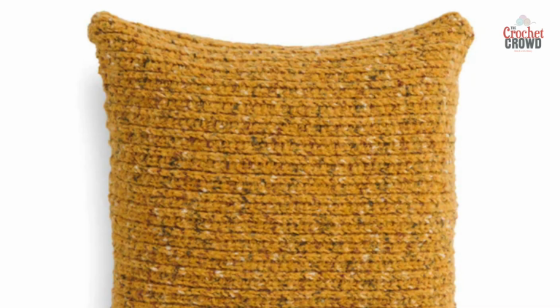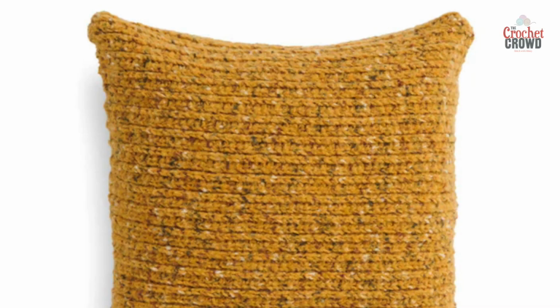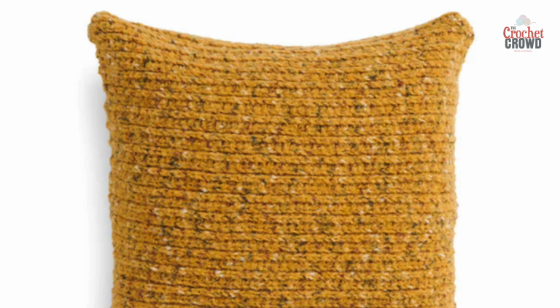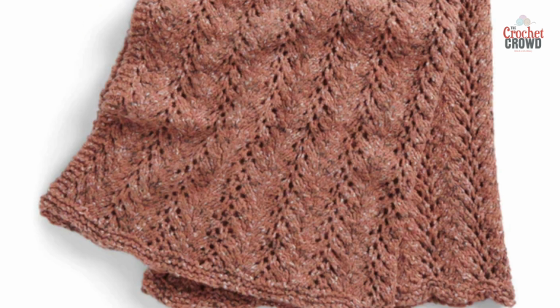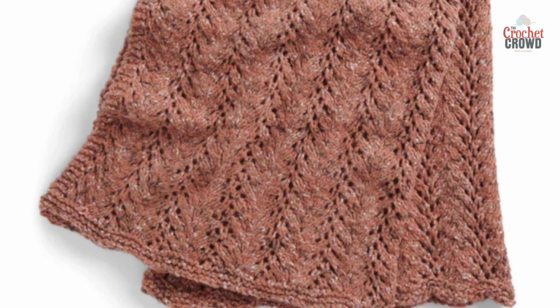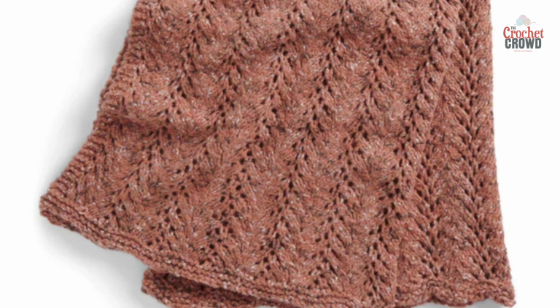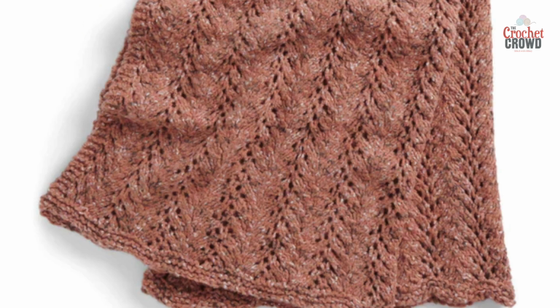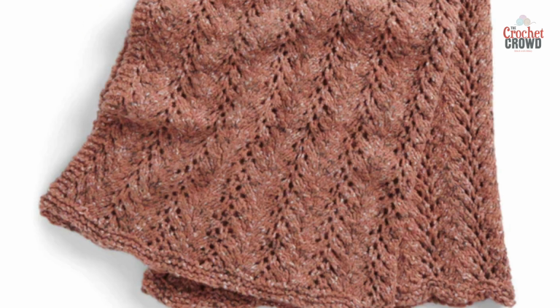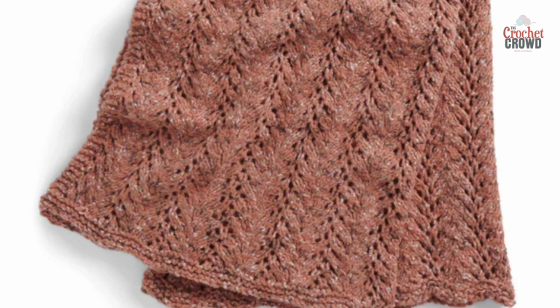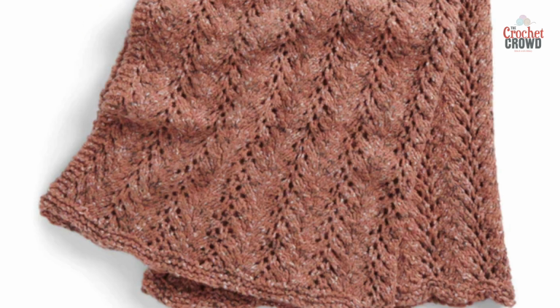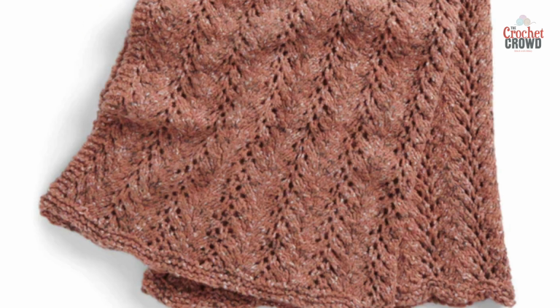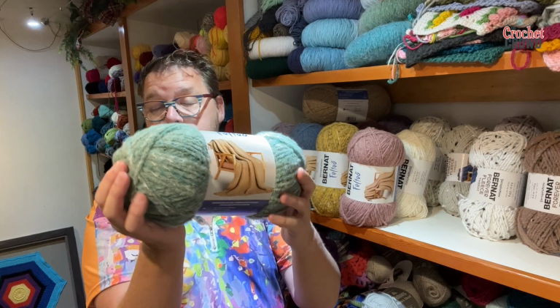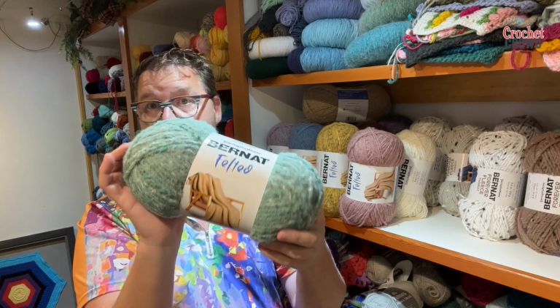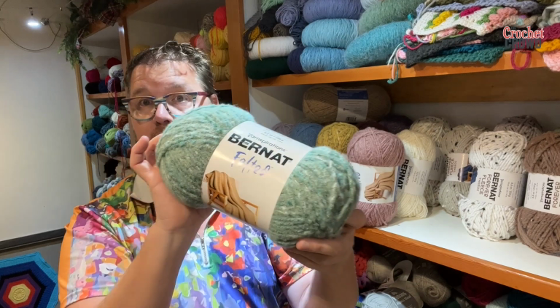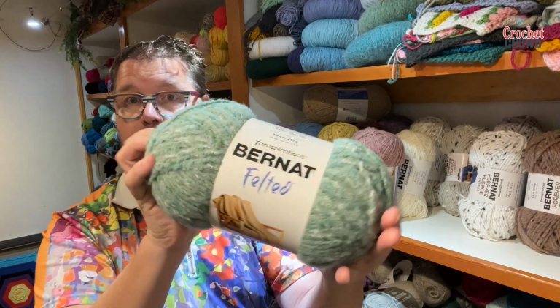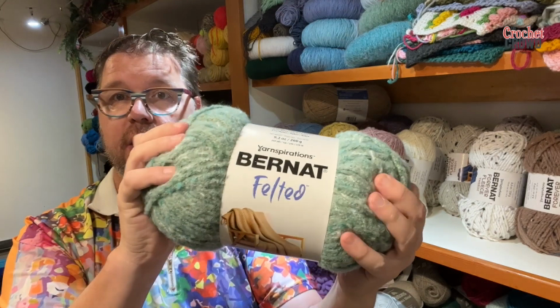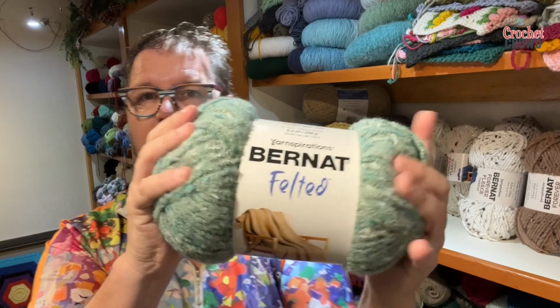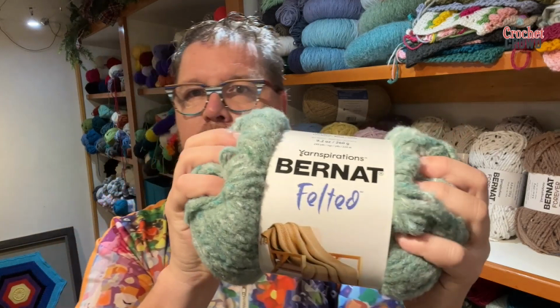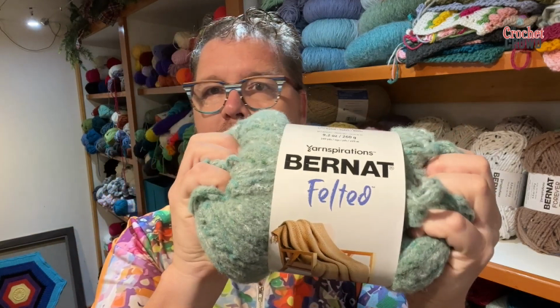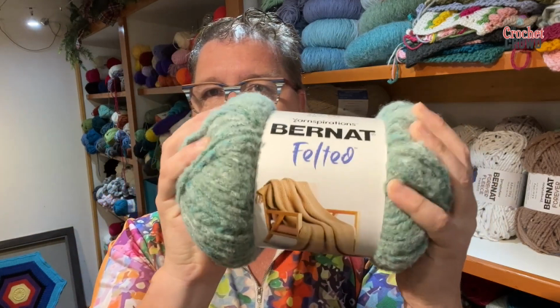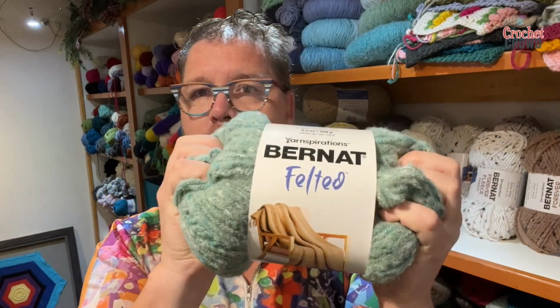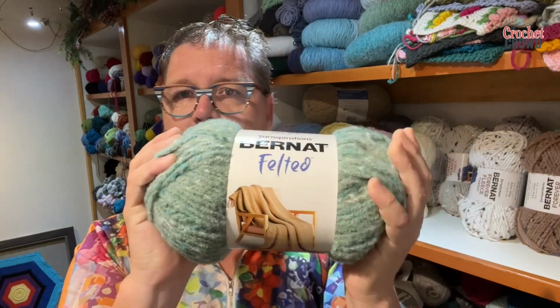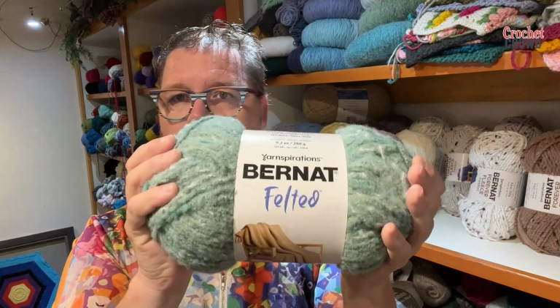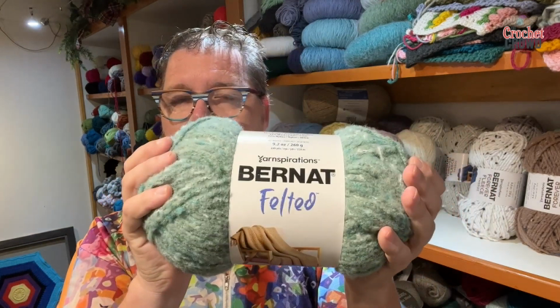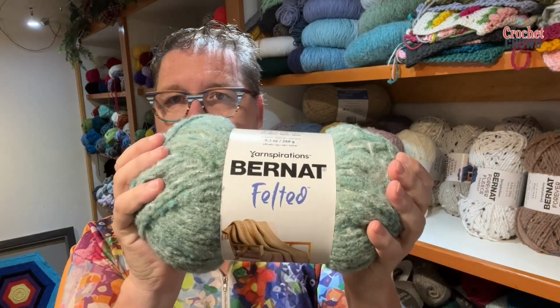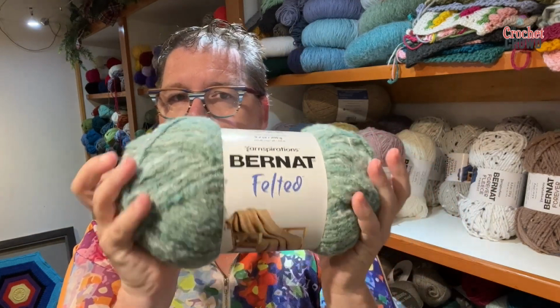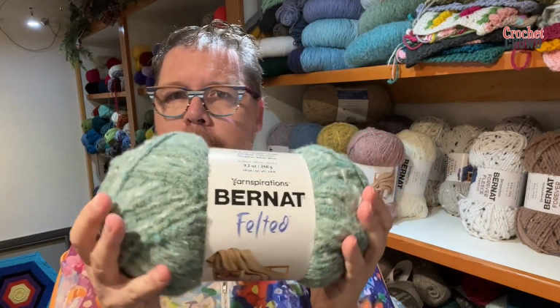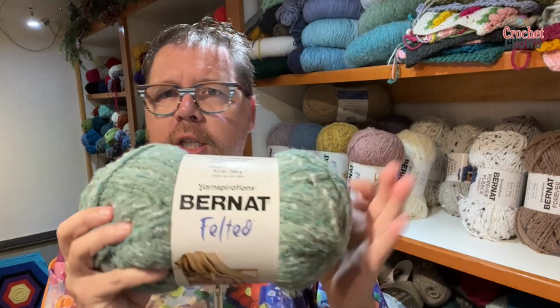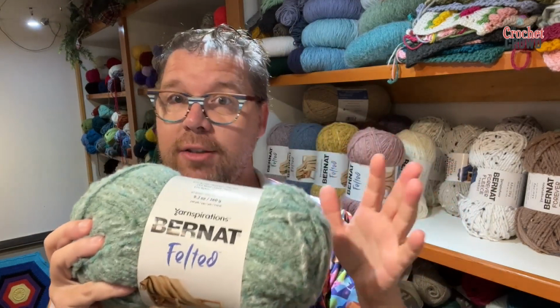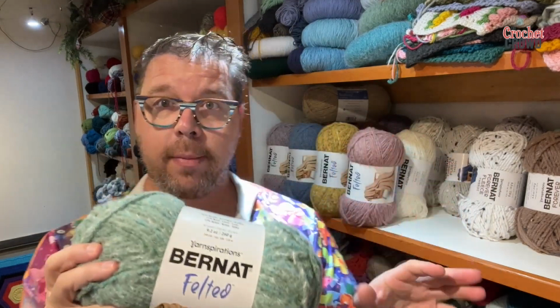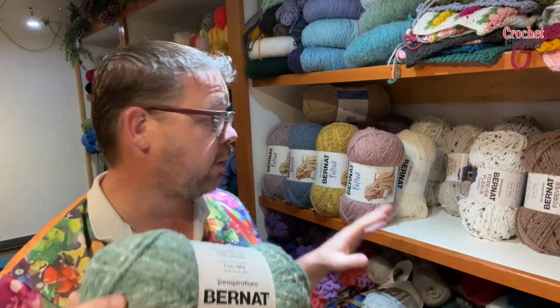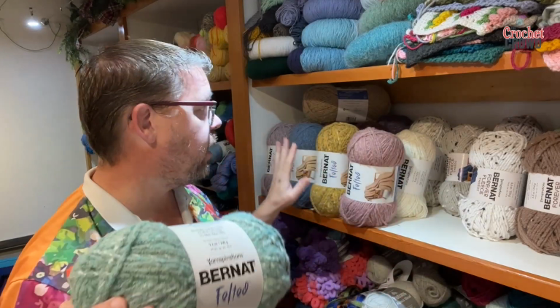We have 62% acrylic, 21% wool, and 17% nylon. This yarn is really quite scrumptious, and when they came out with this yarn I was really surprised by how many colors they did.